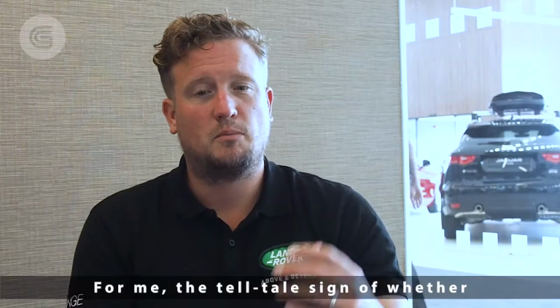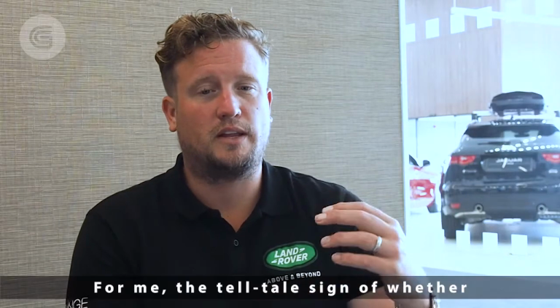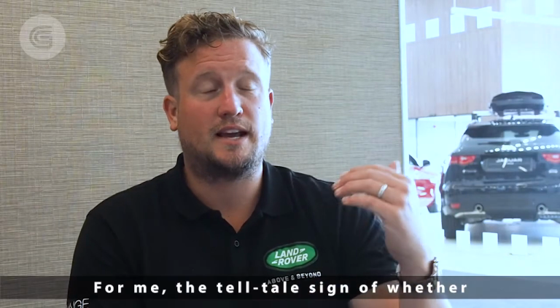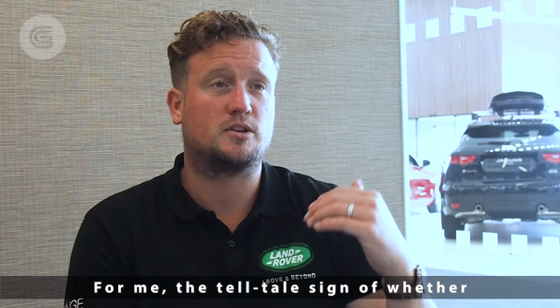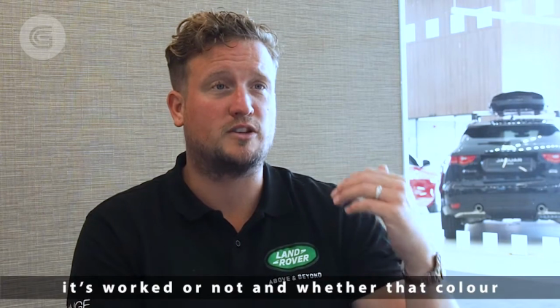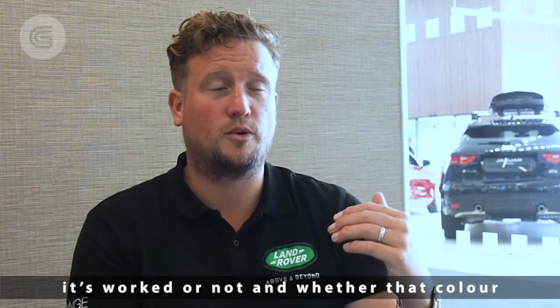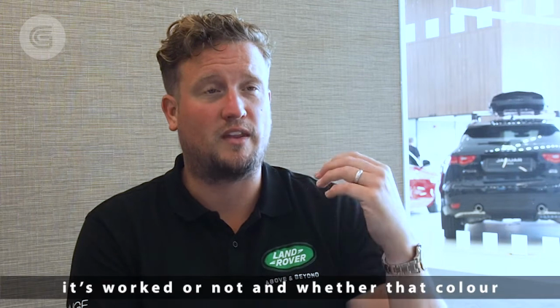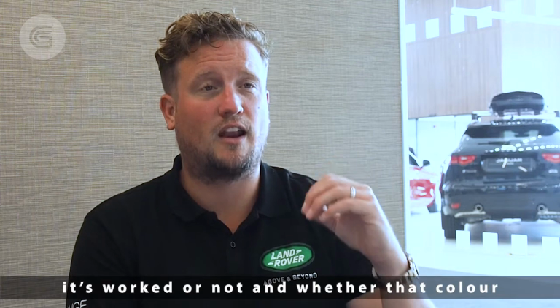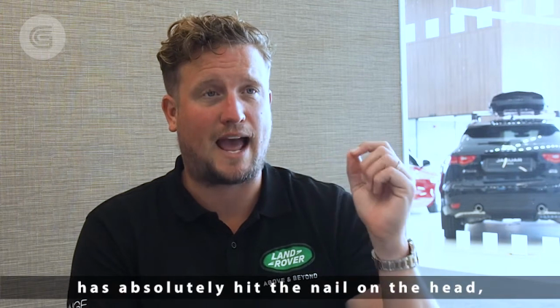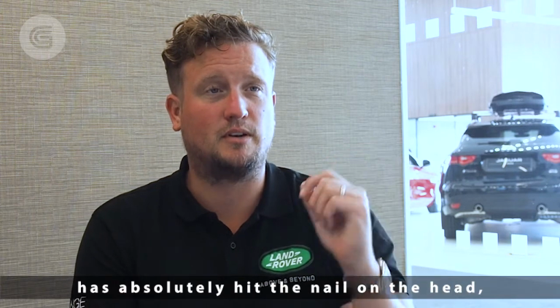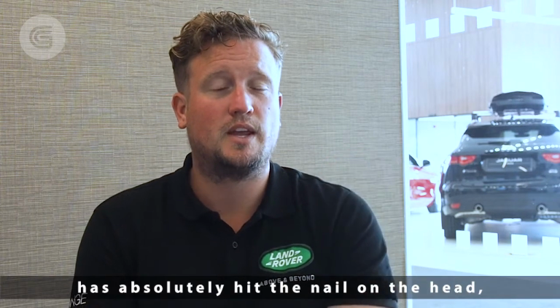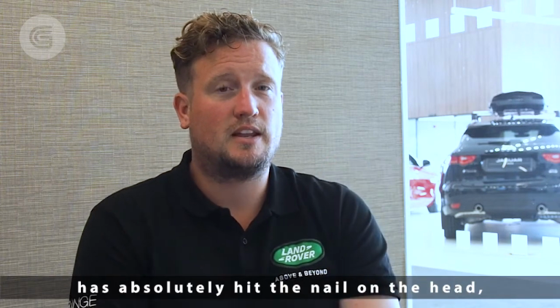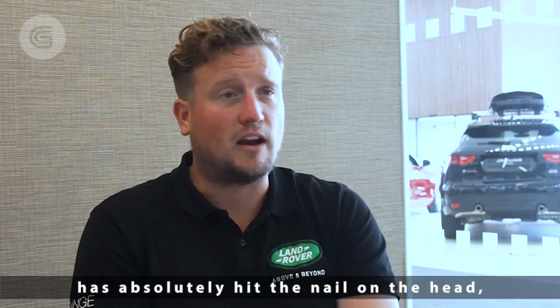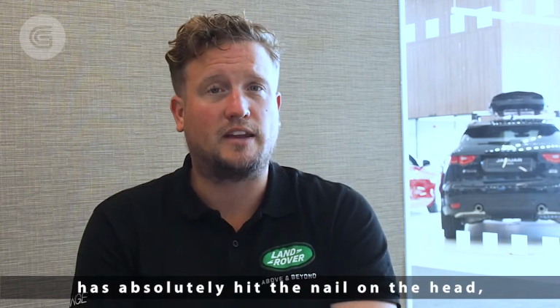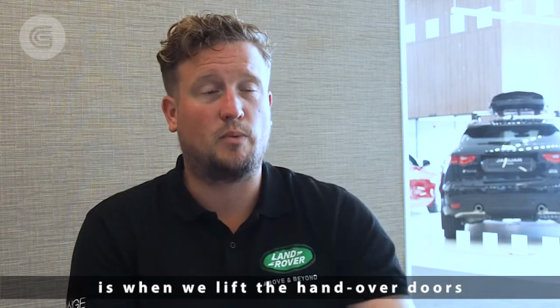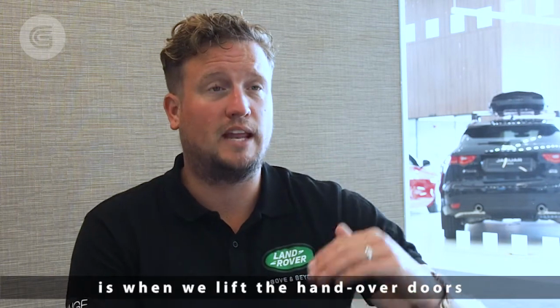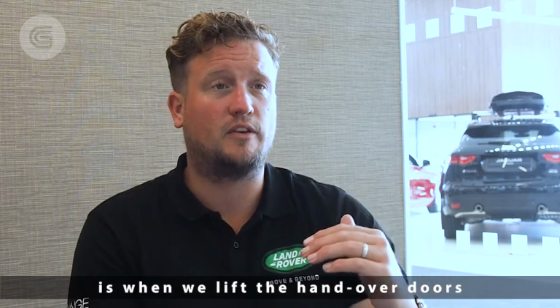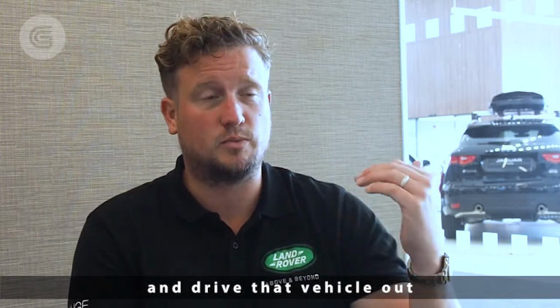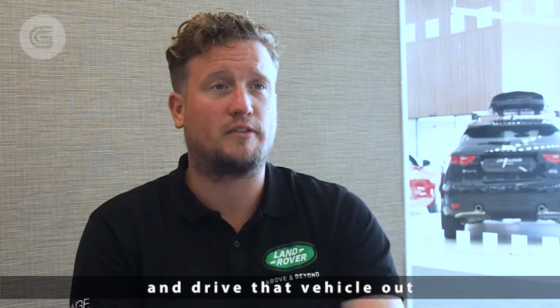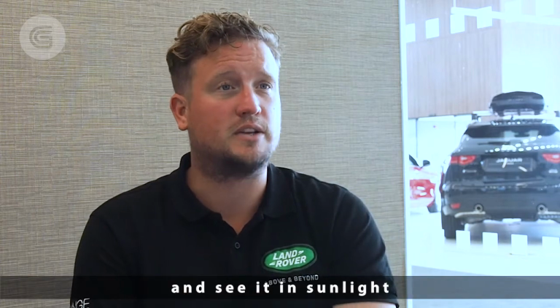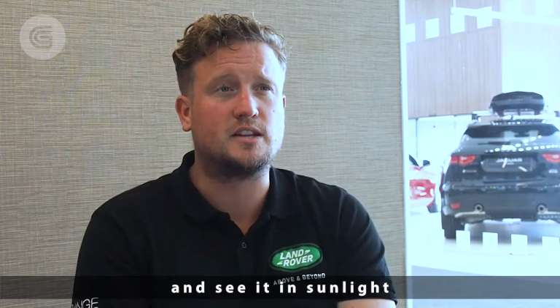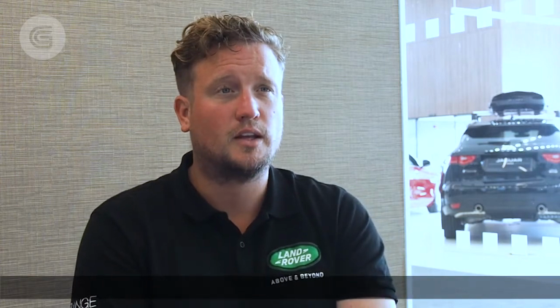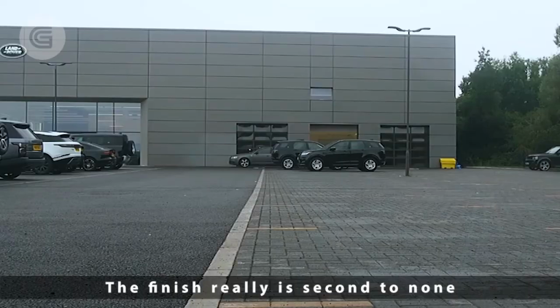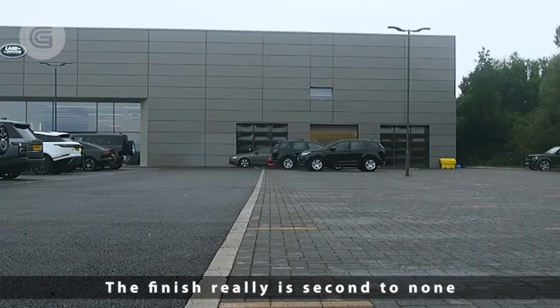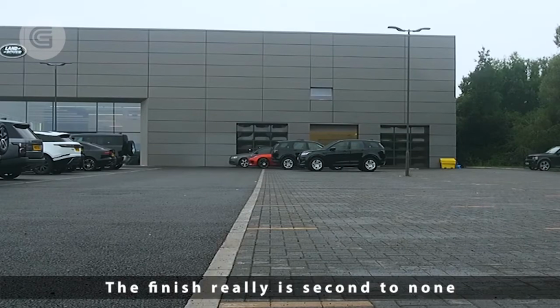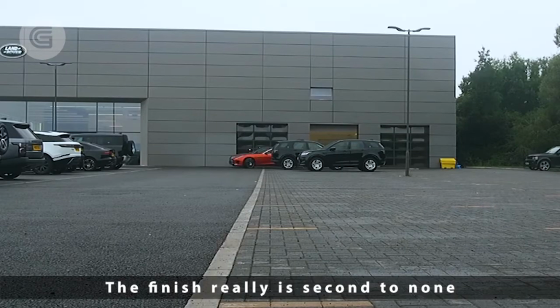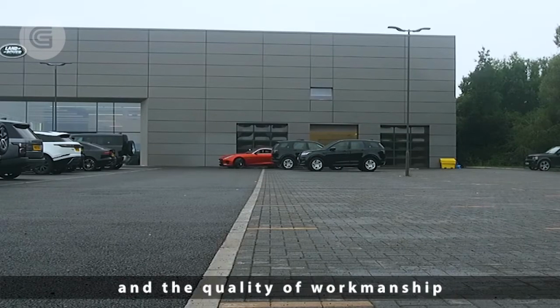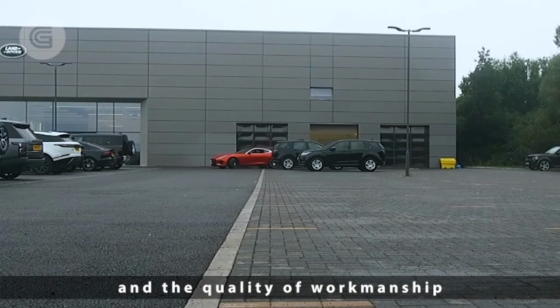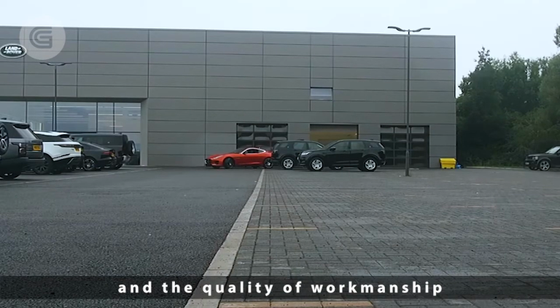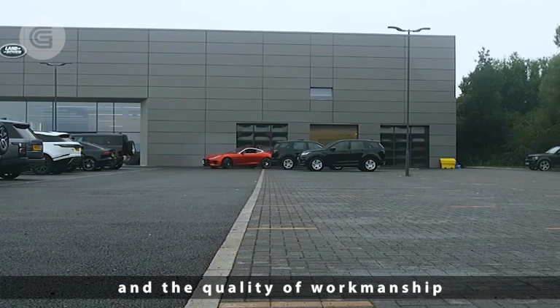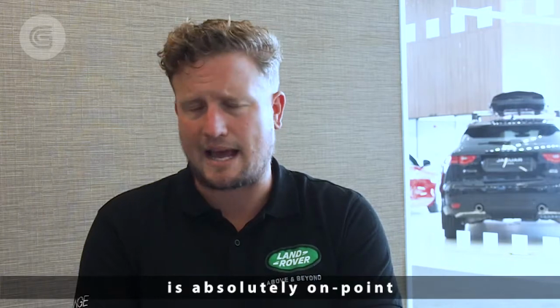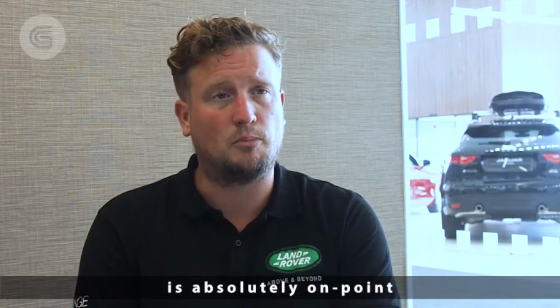For me, the tell-tale sign of whether it's worked or not, and whether that colour has absolutely hit the mark, is when we lift the hand-over doors and drive that vehicle out and see it in sunlight. The finish really is second to none, and the quality of workmanship this kit delivers is absolutely on point.